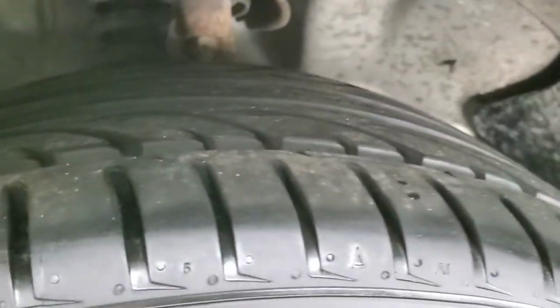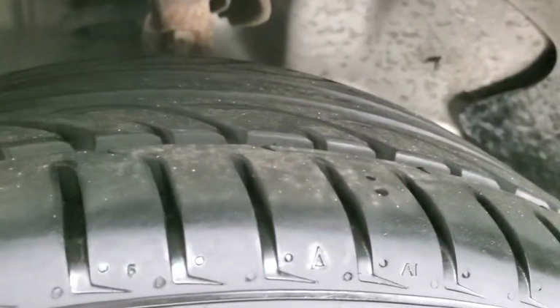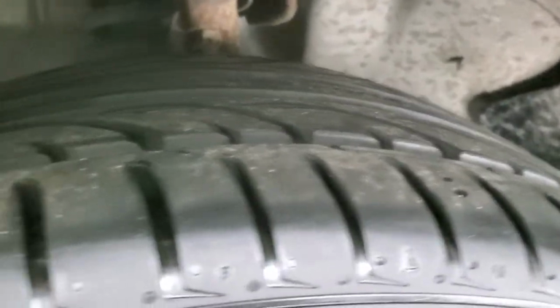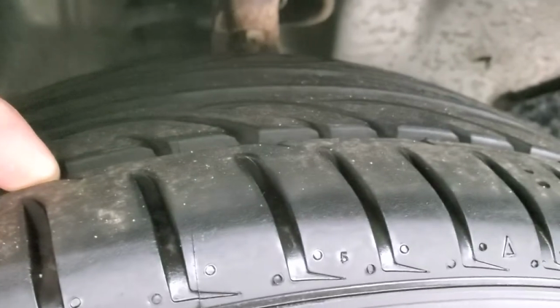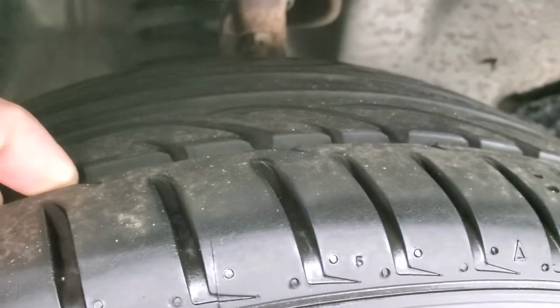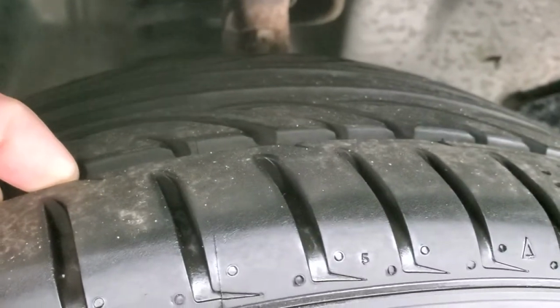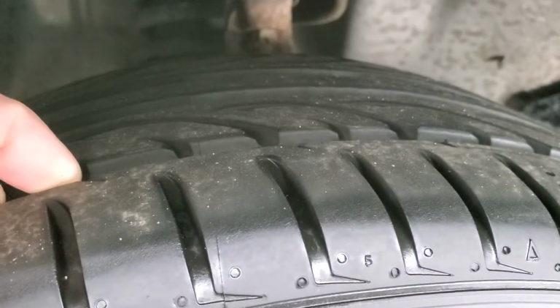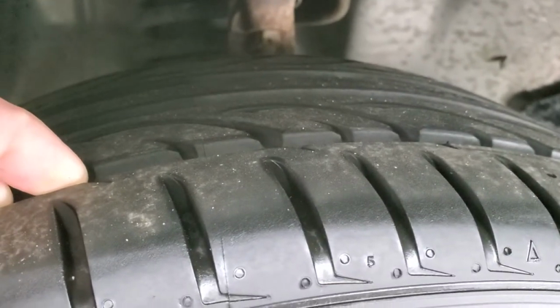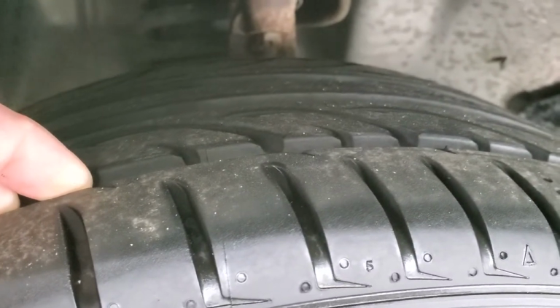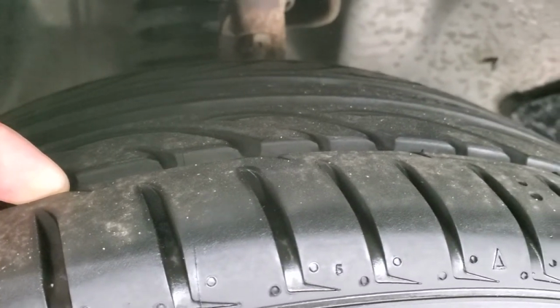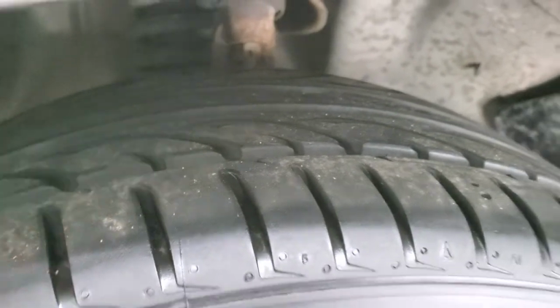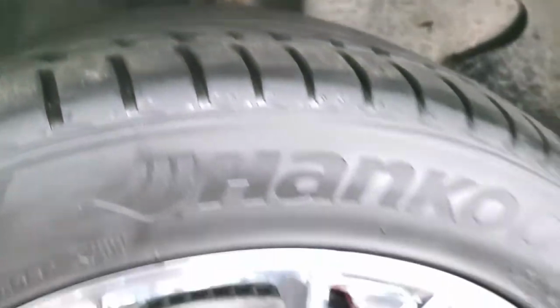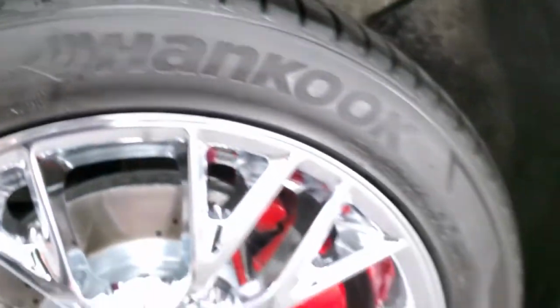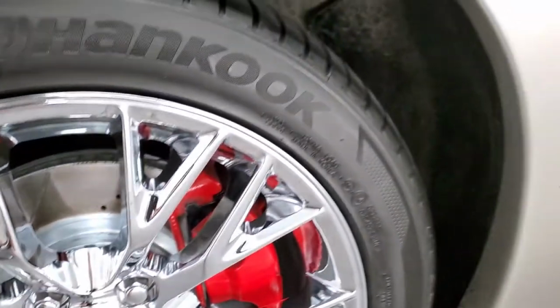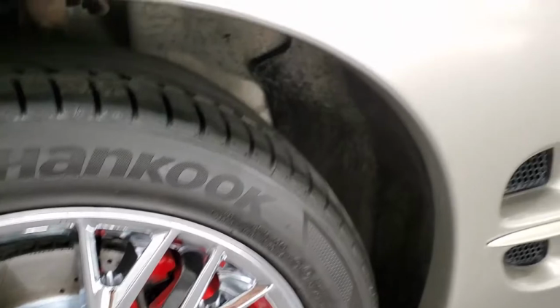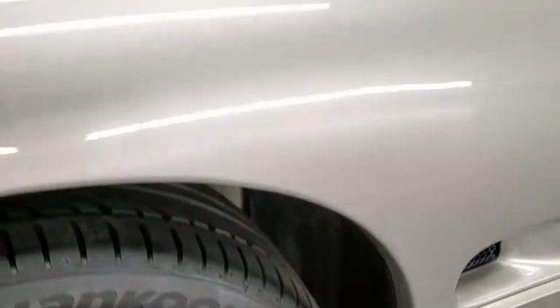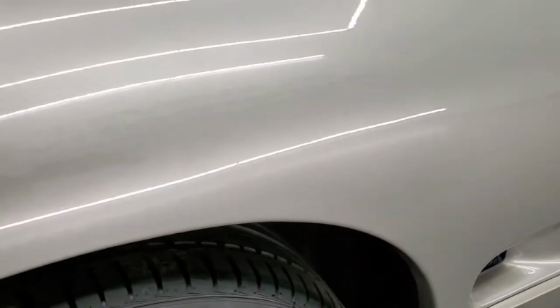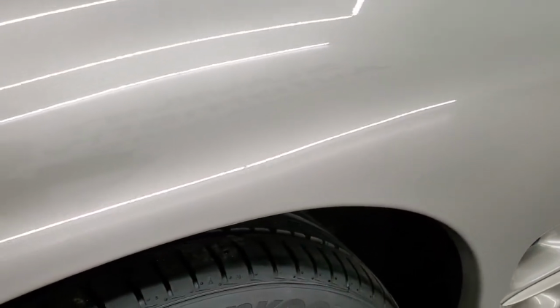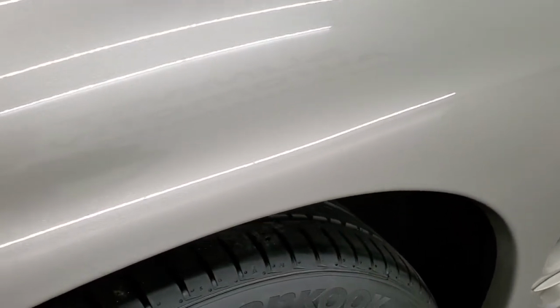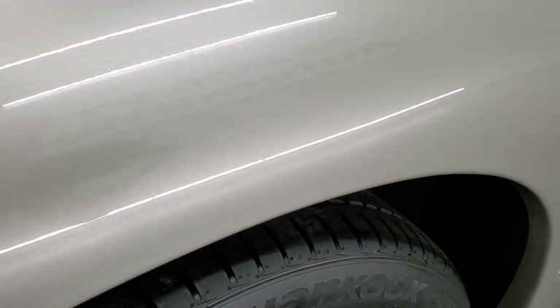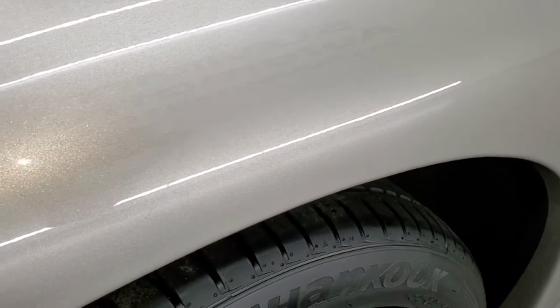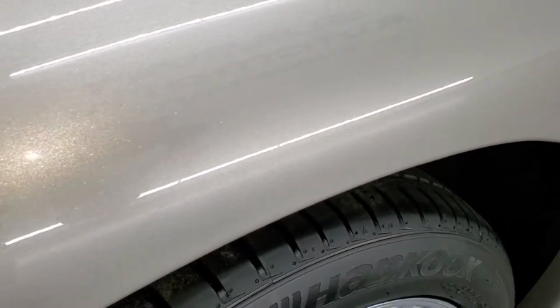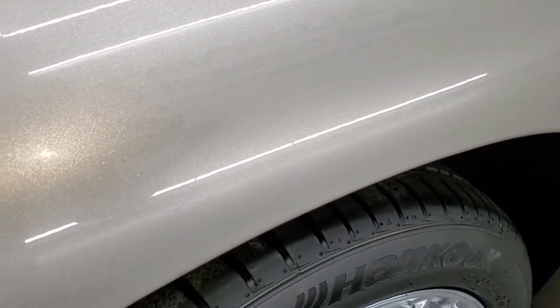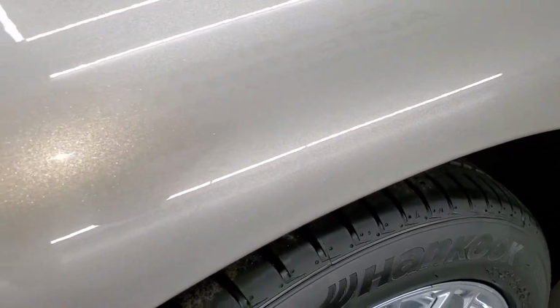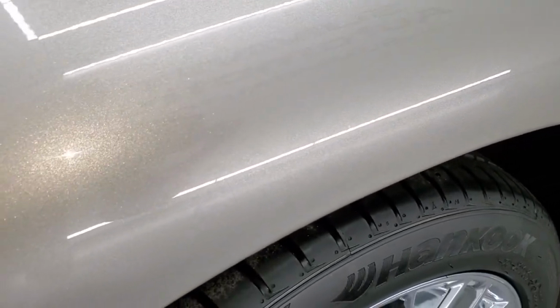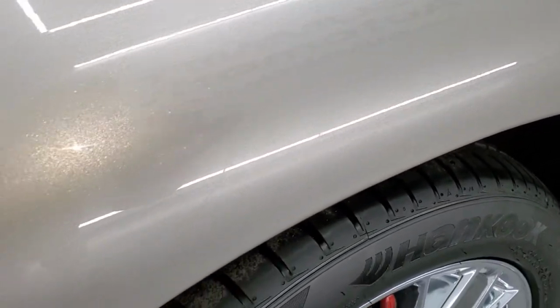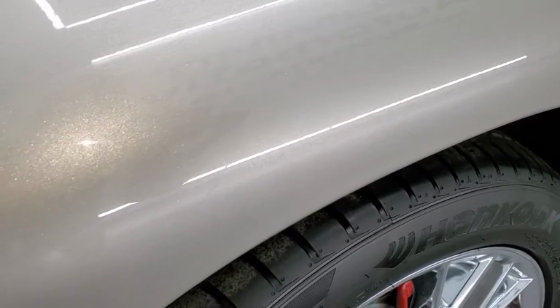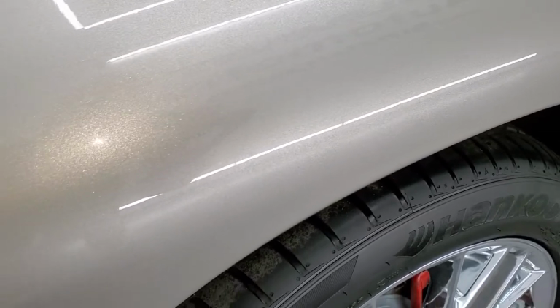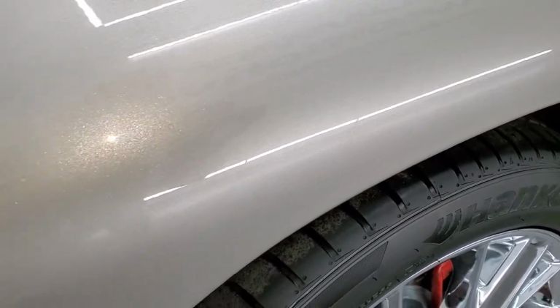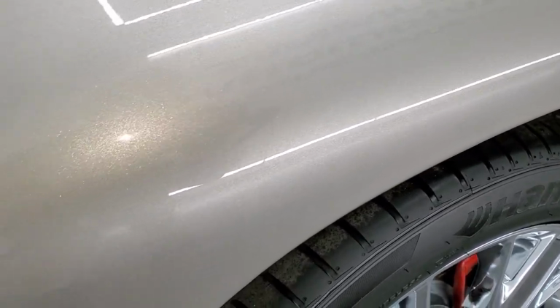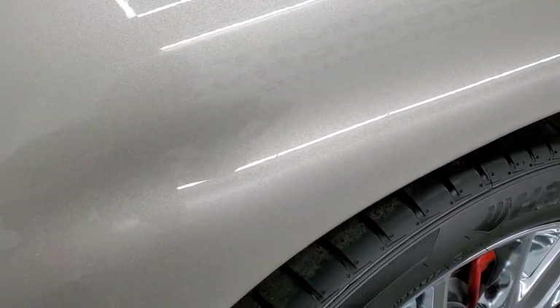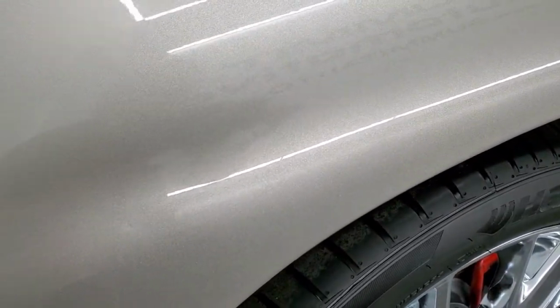These tires are really new — I would say probably 70-80% of the tread left on them, maybe even a little bit more. Pewter Metallic has a lot of metal flake in it; you can see that shine right there, looks really good in the sun.